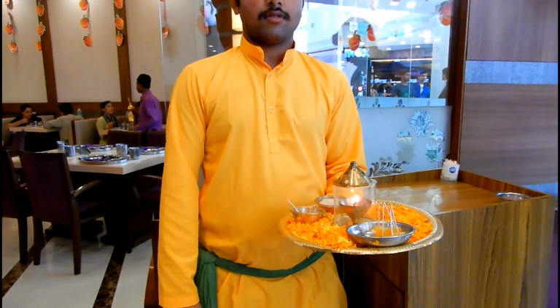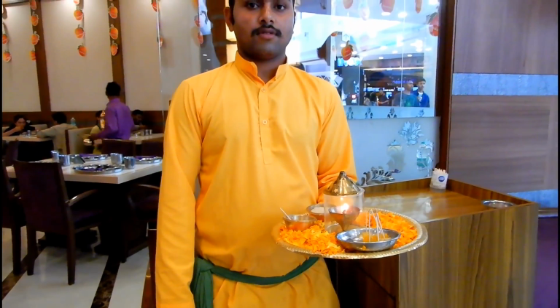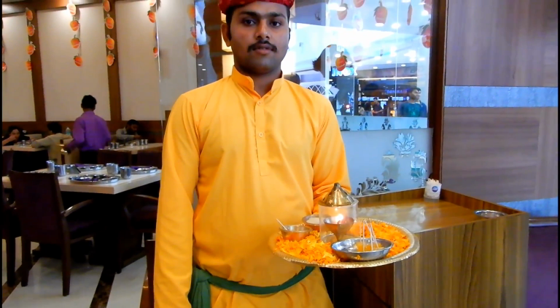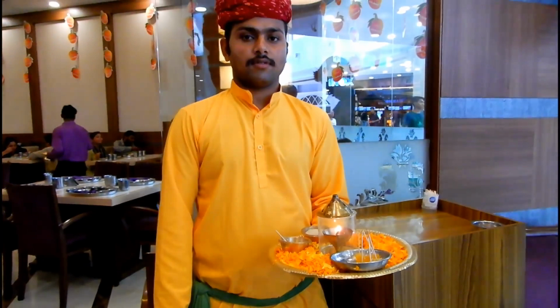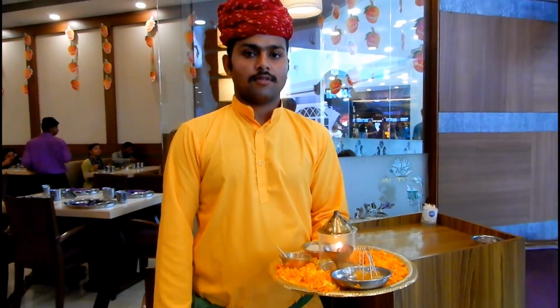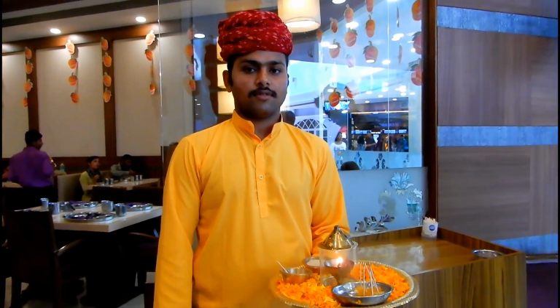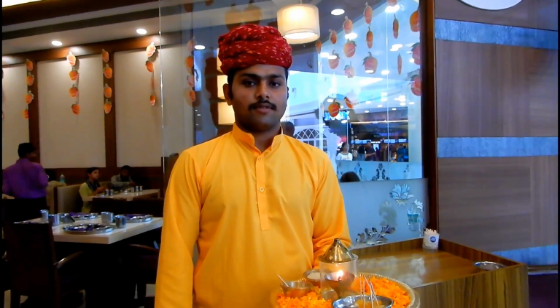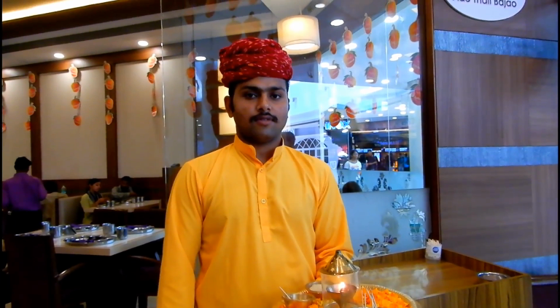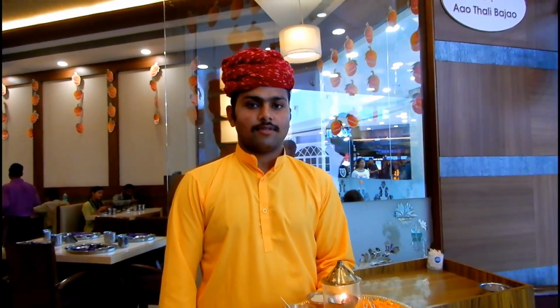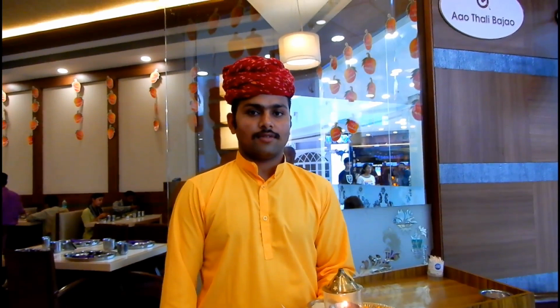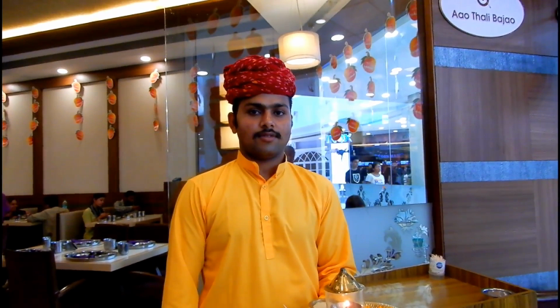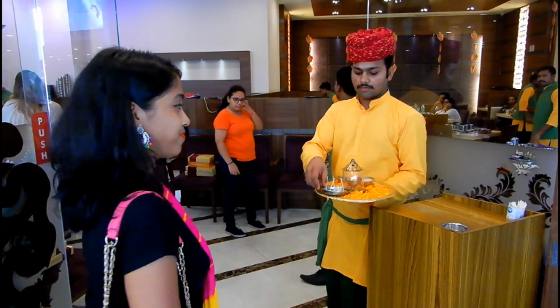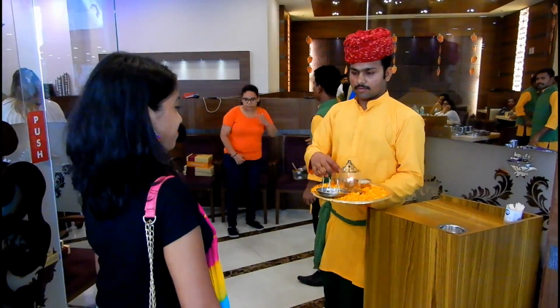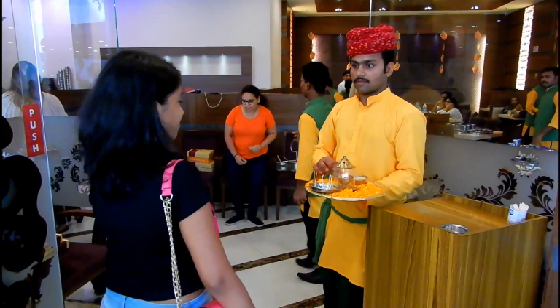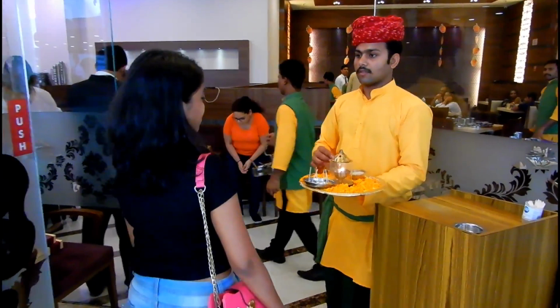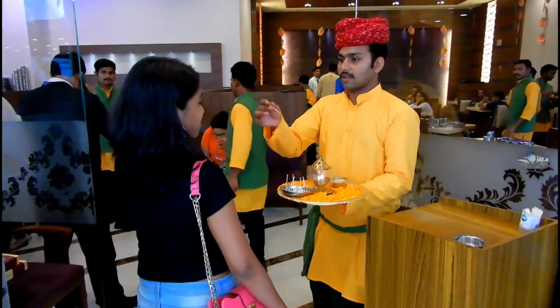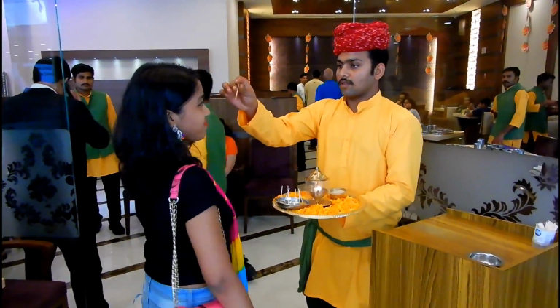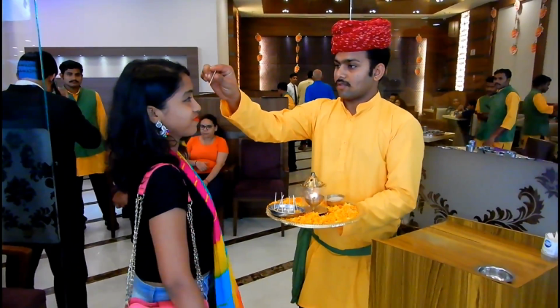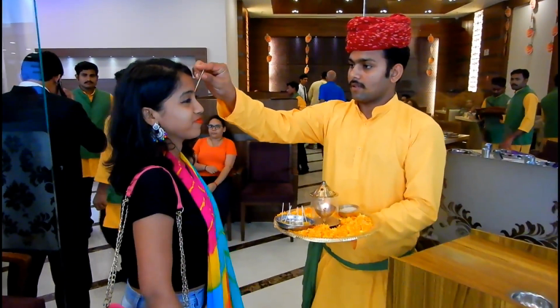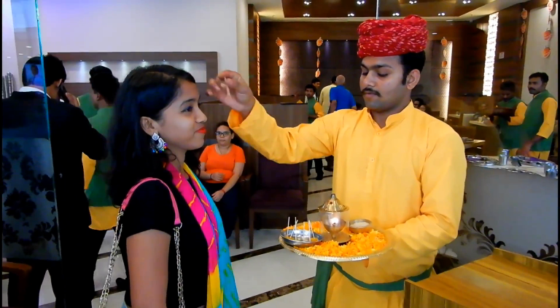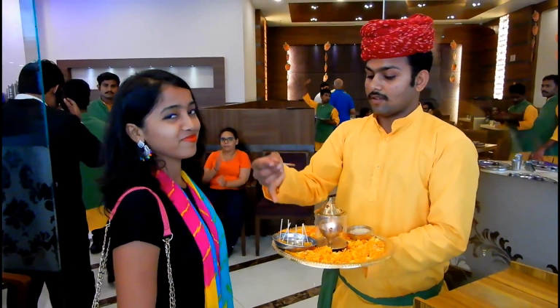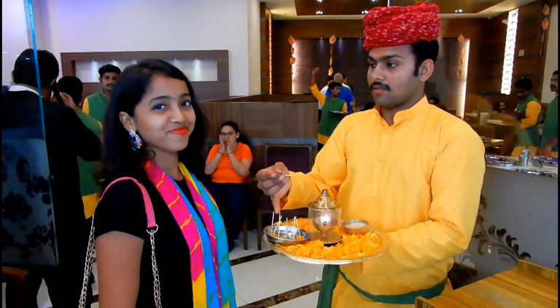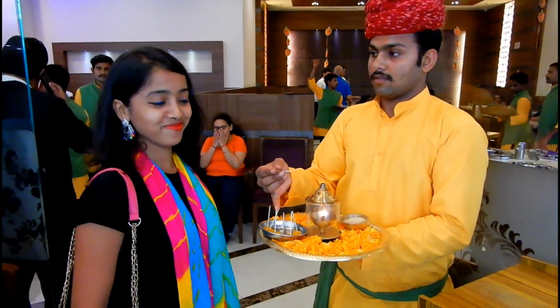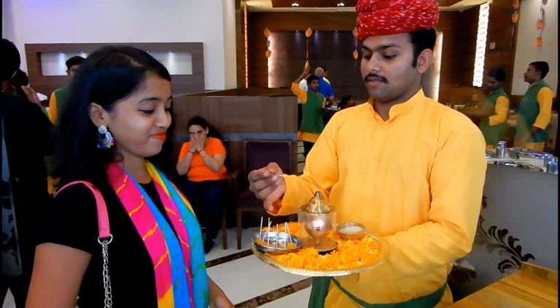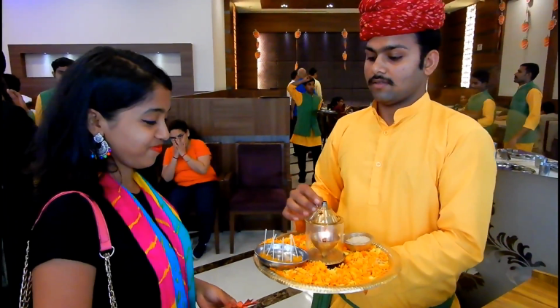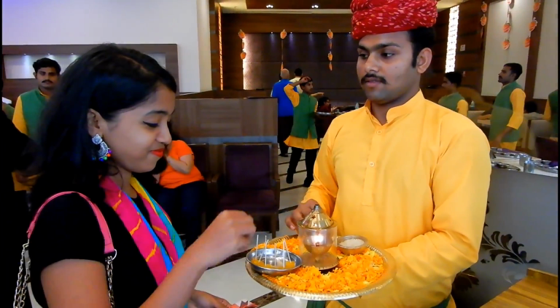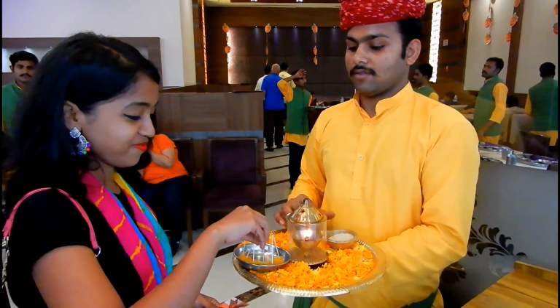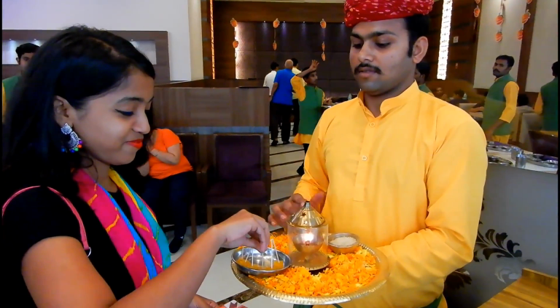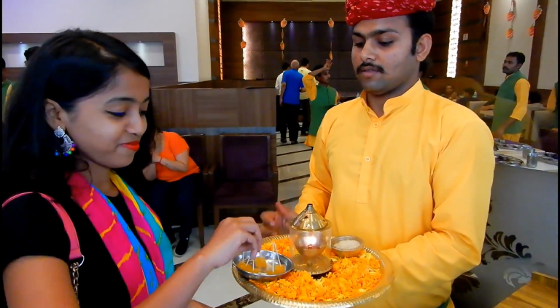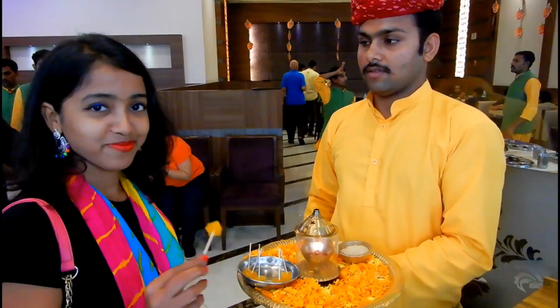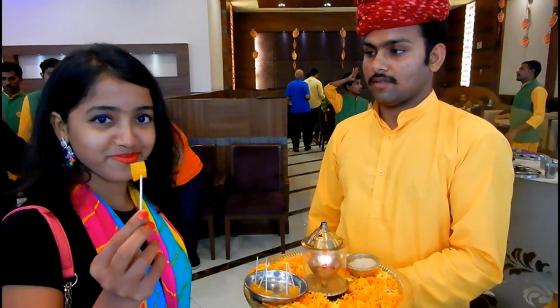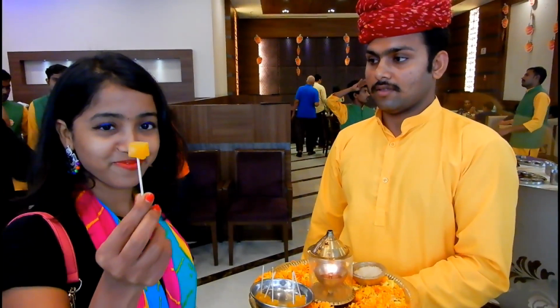As soon as you enter this place, you will be greeted with a warm welcome. They will be applying a tikka on your forehead and serving you a mango candy, which was a cool way of welcoming guests.